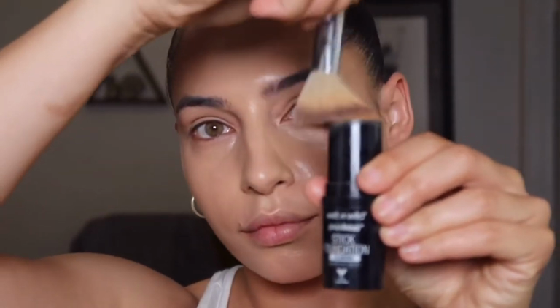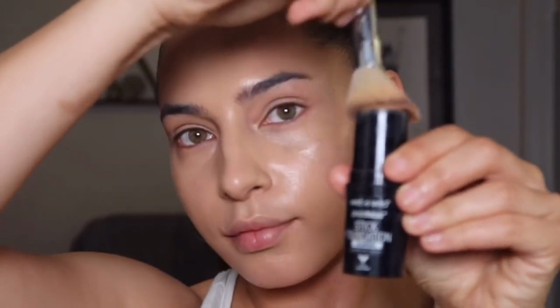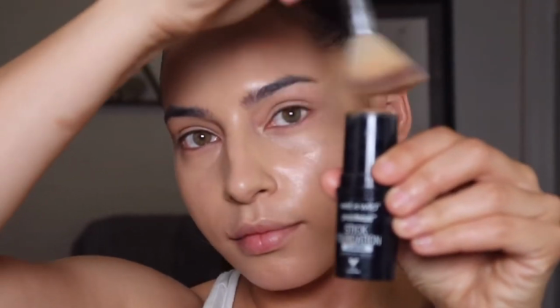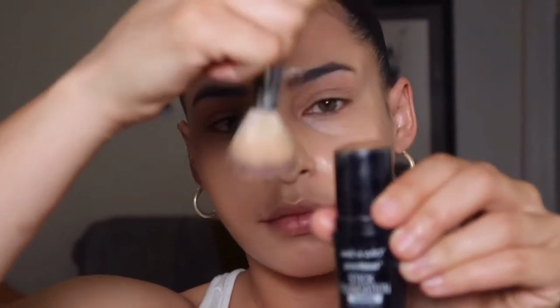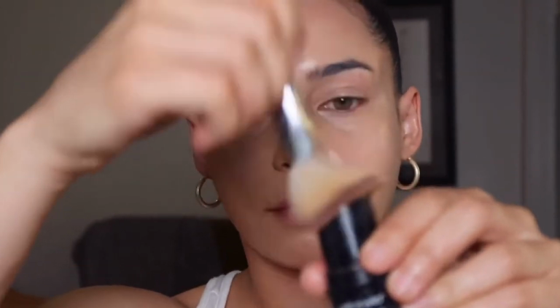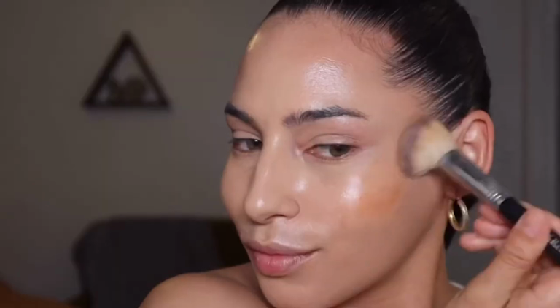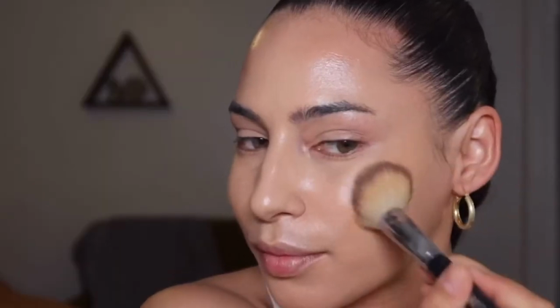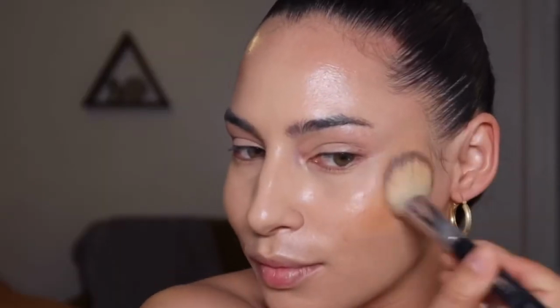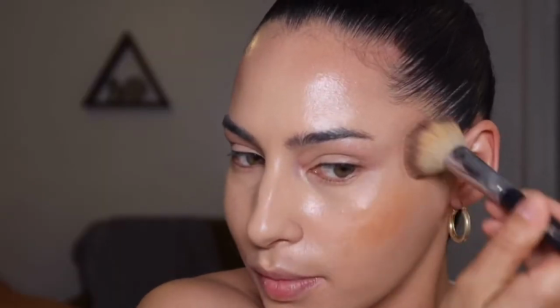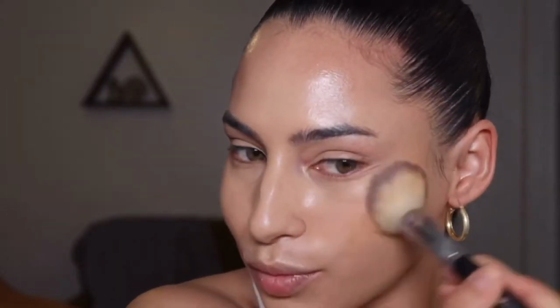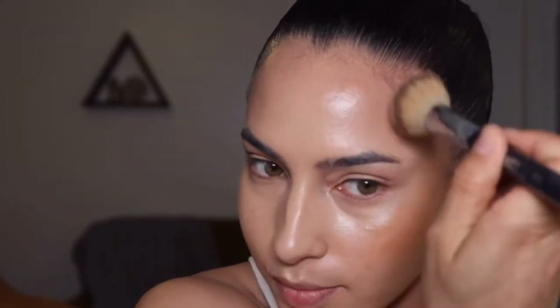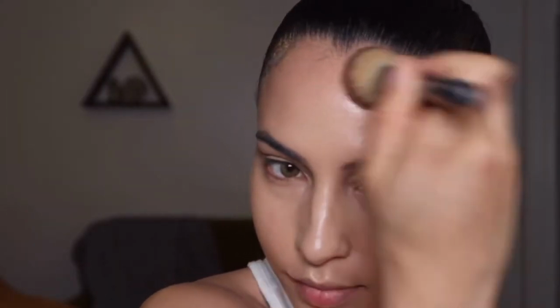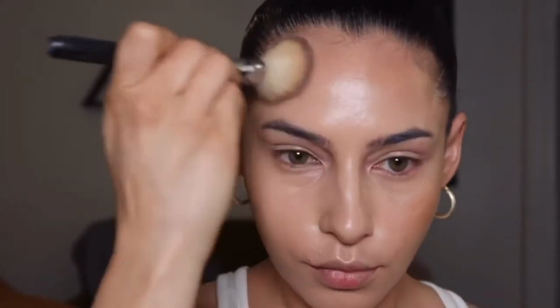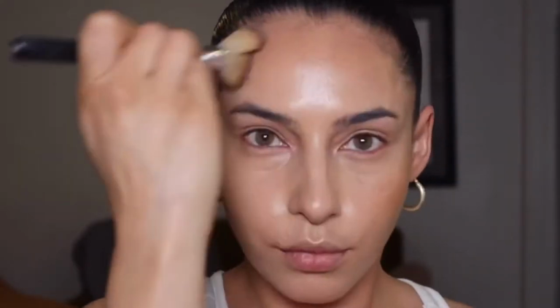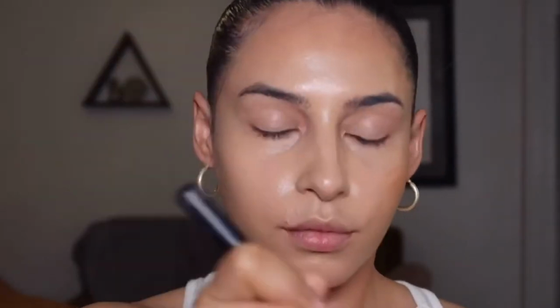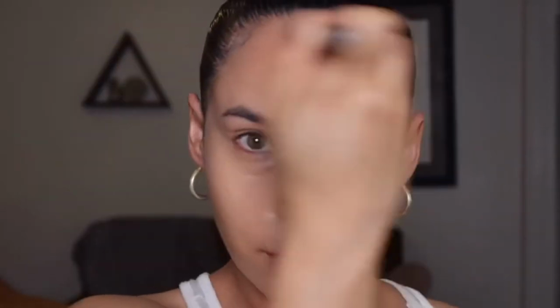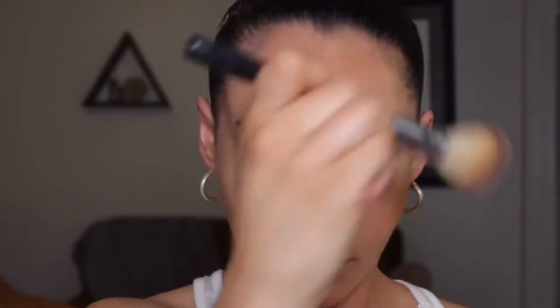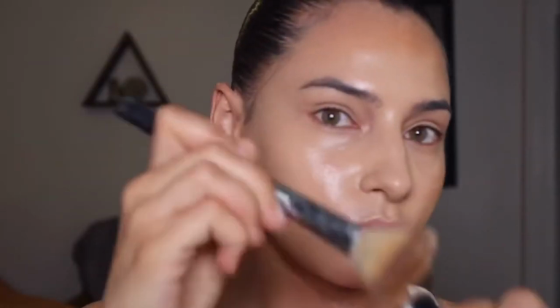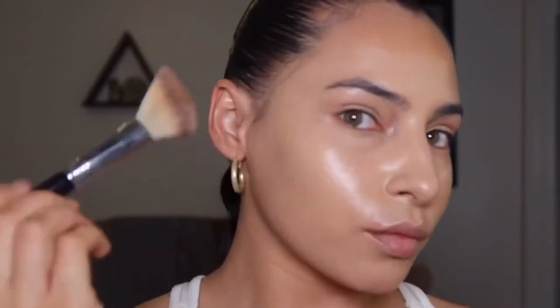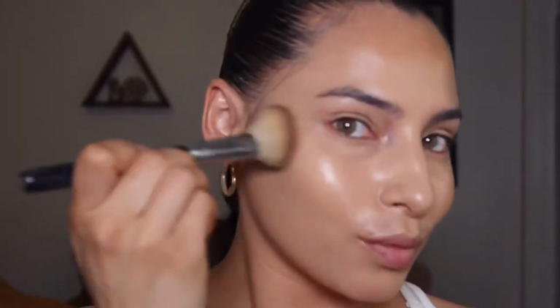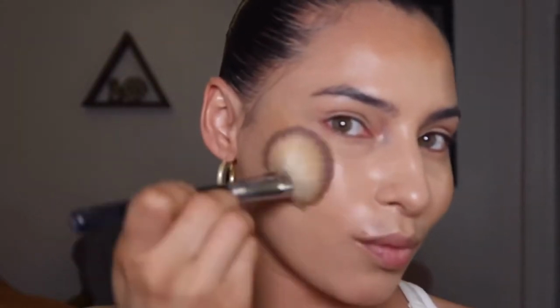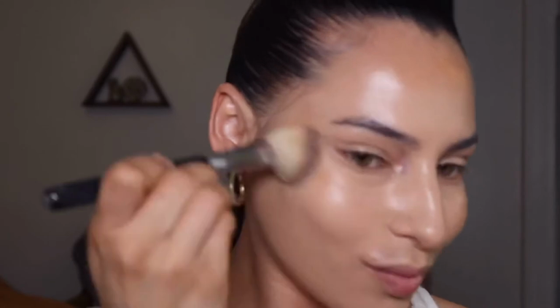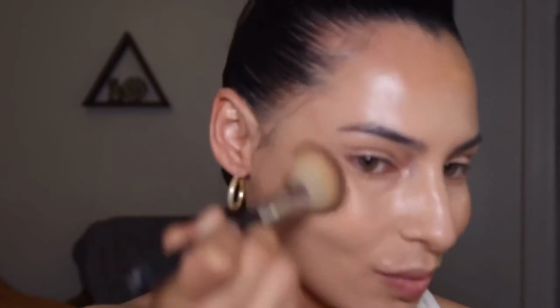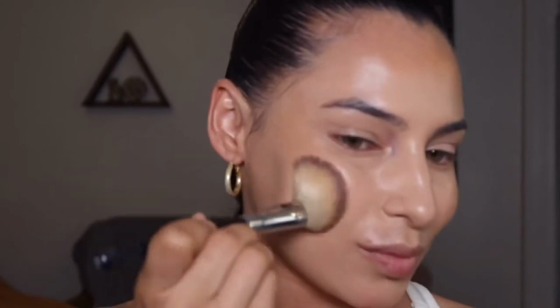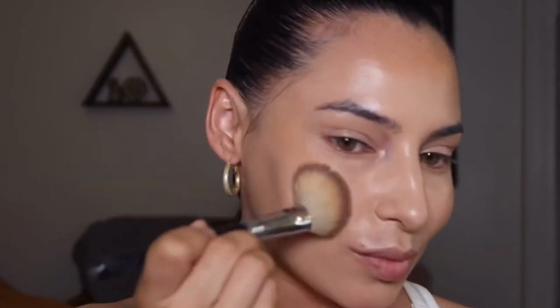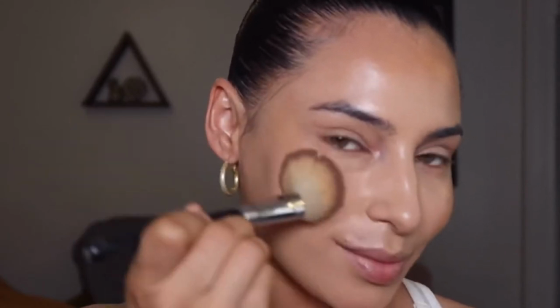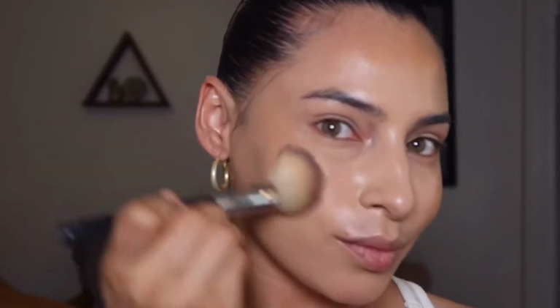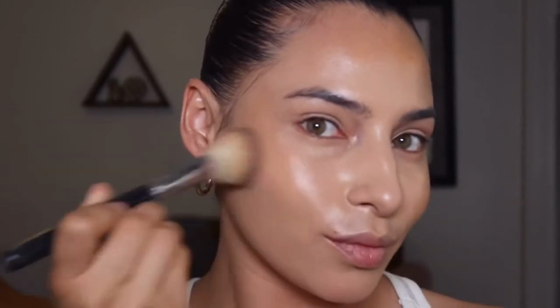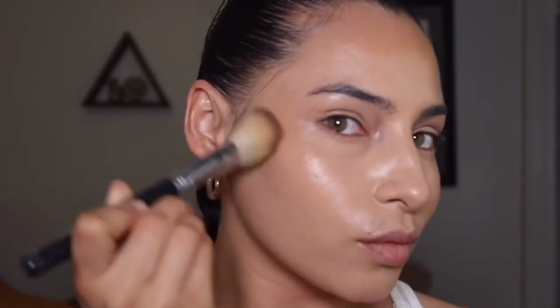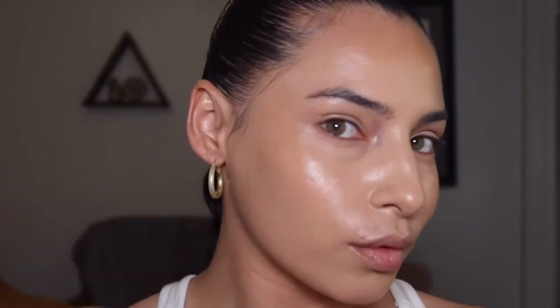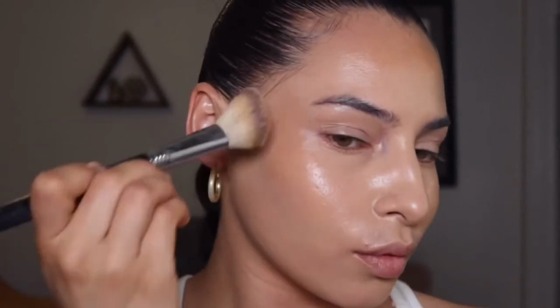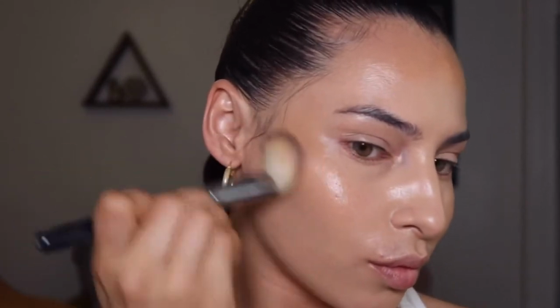For contour, I'm going in with my Wet and Wild stick foundation in the shade Almond and applying this to my cheekbones, my forehead, and underneath my jawline.